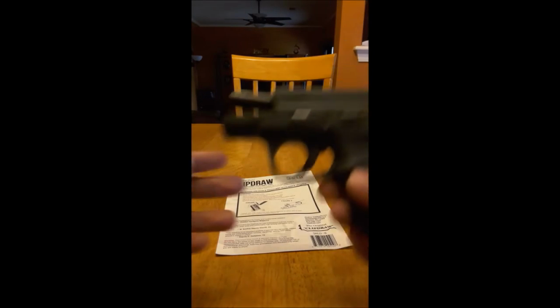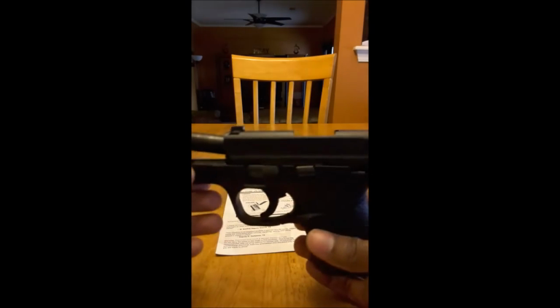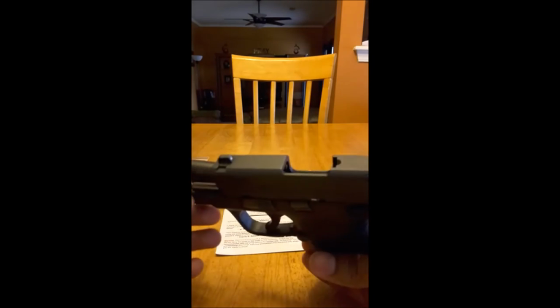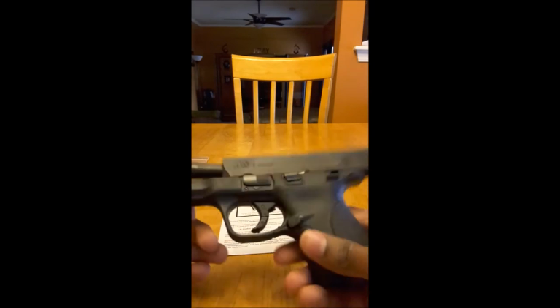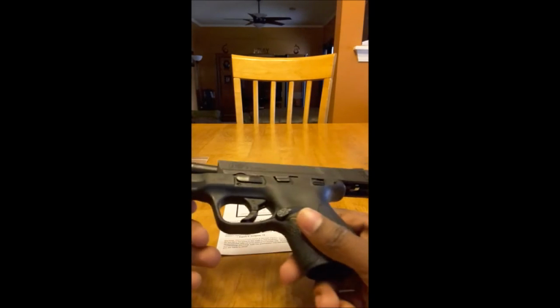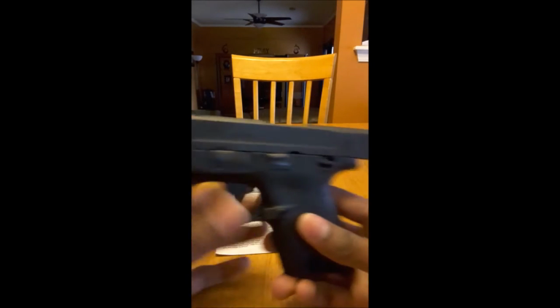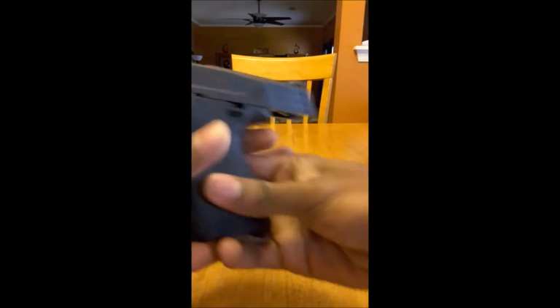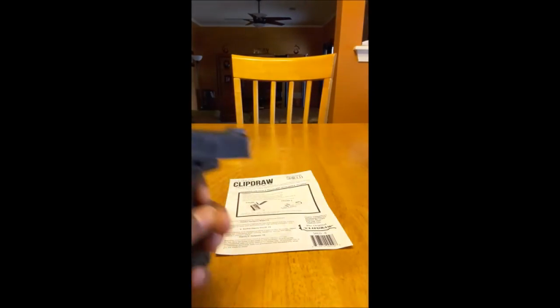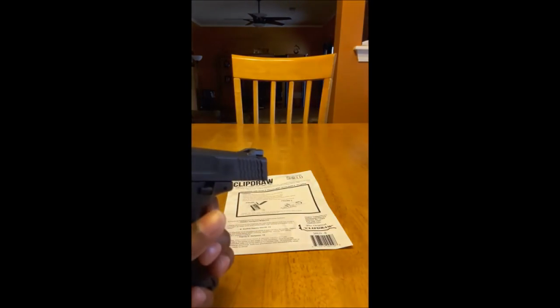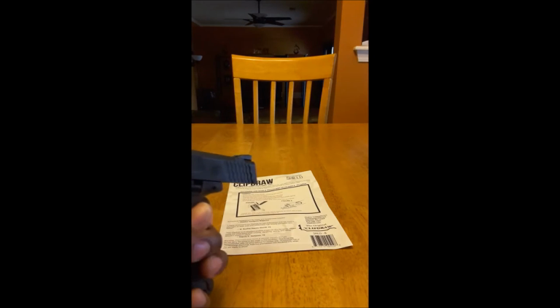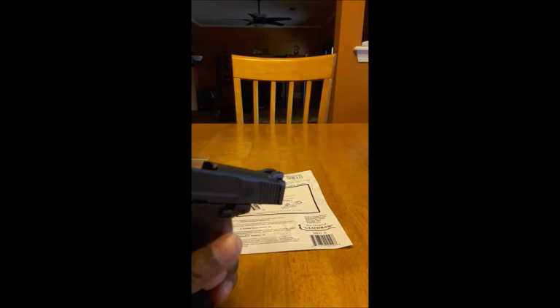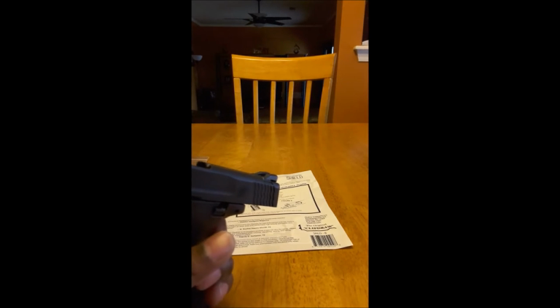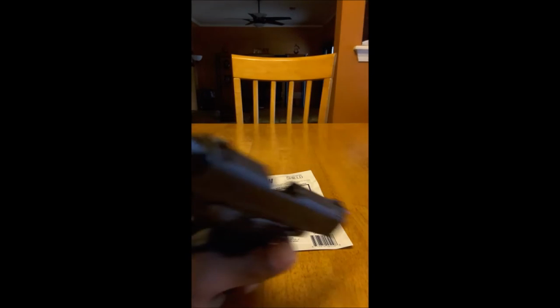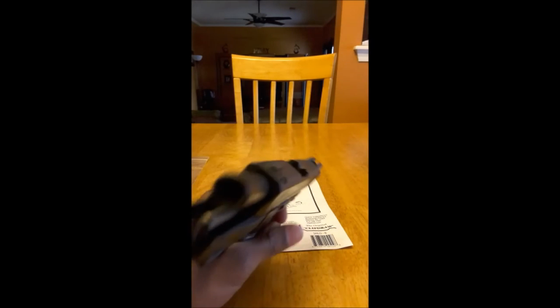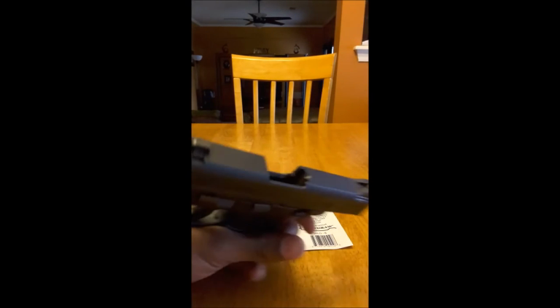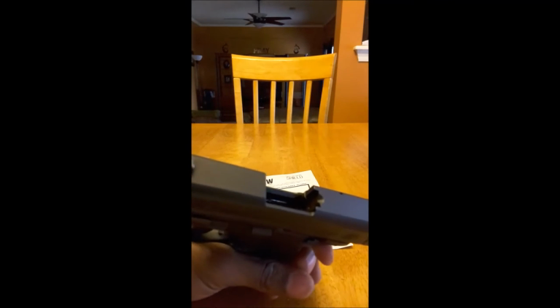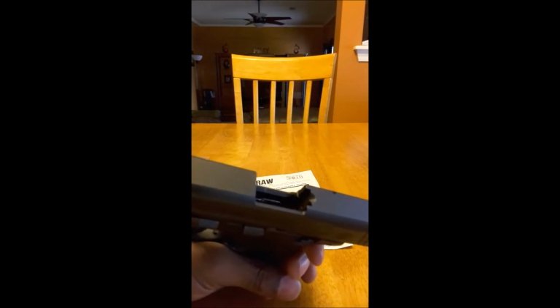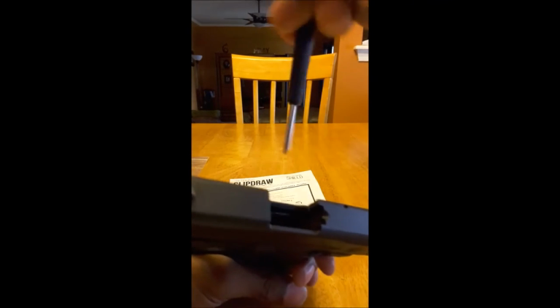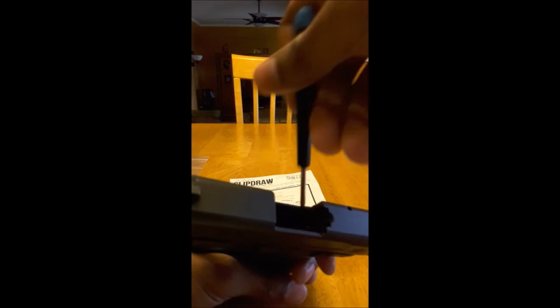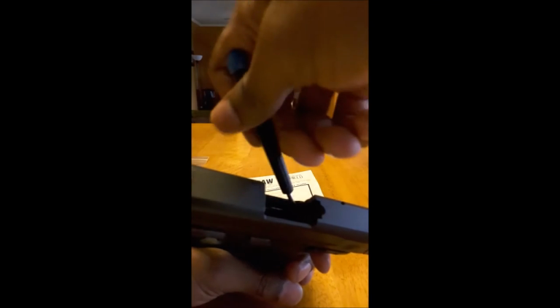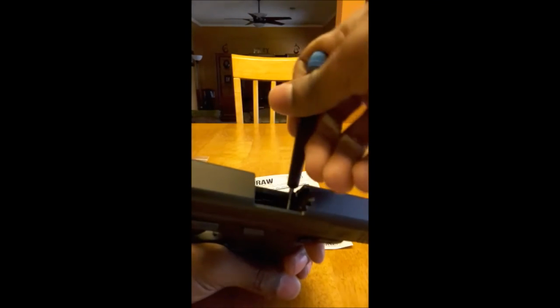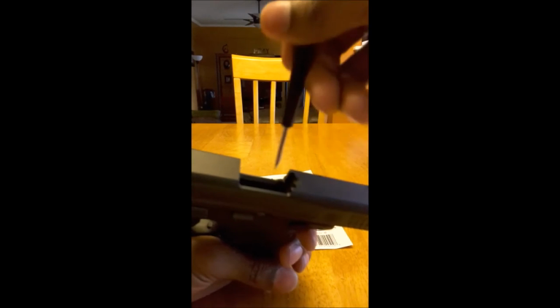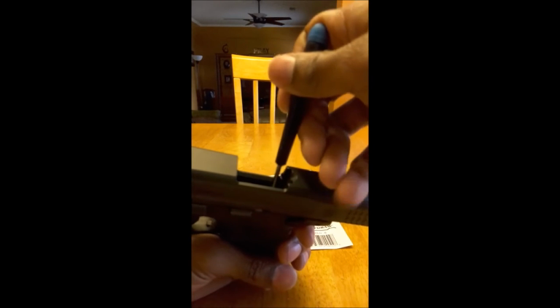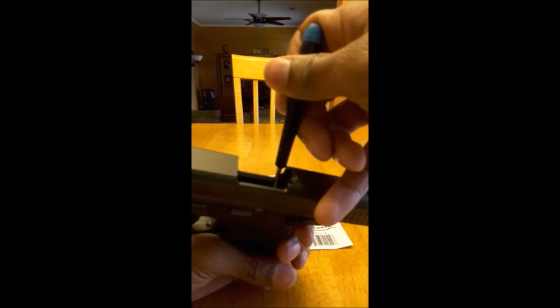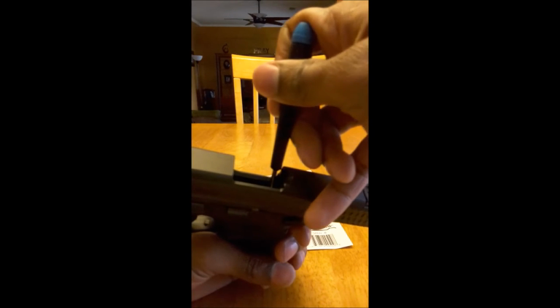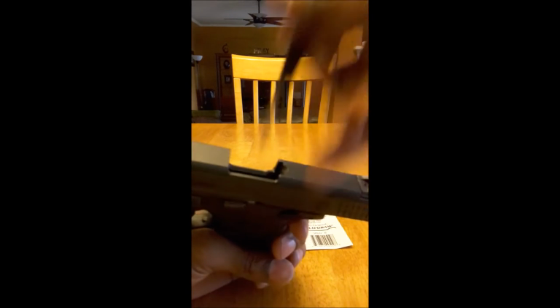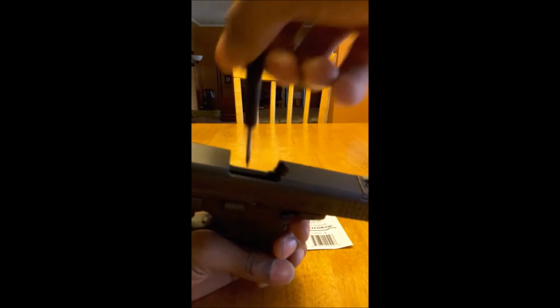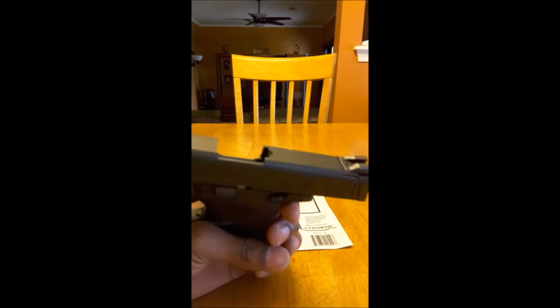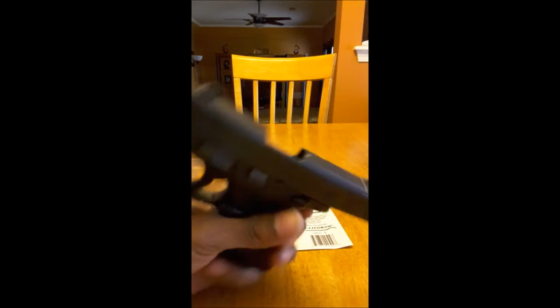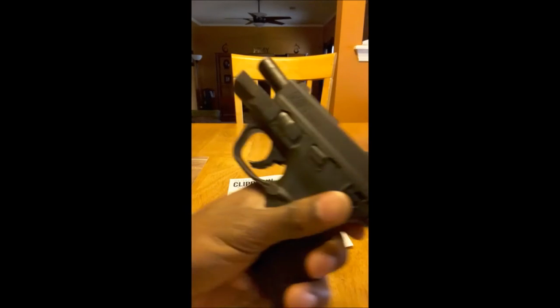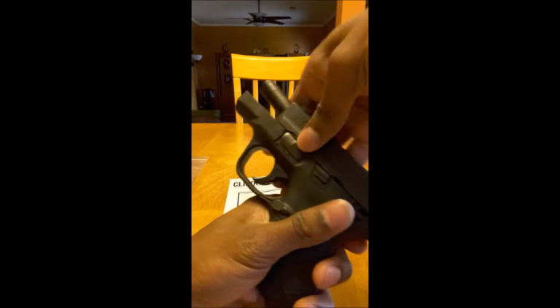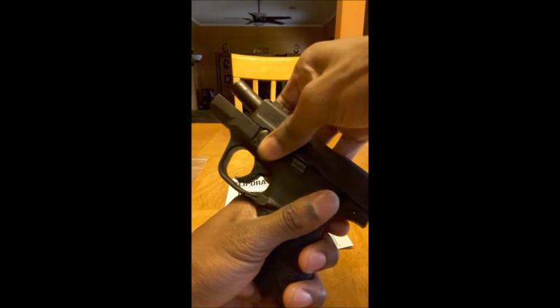Let's go ahead and disassemble our M&P and show you guys how to do that. What you want to do is take a little screwdriver and take the little piece with the little clip — push this down.